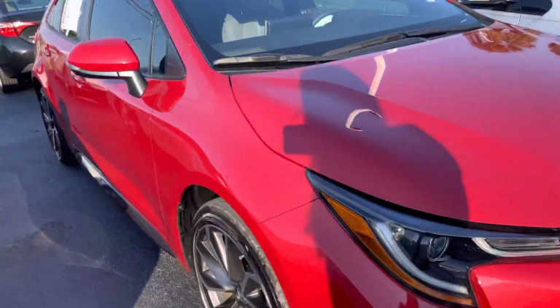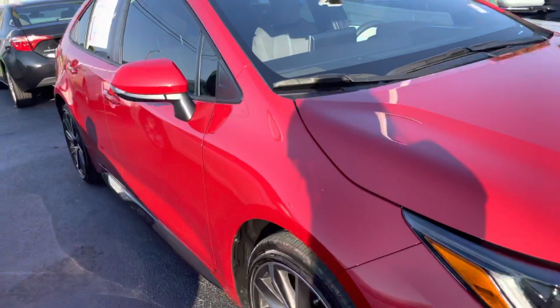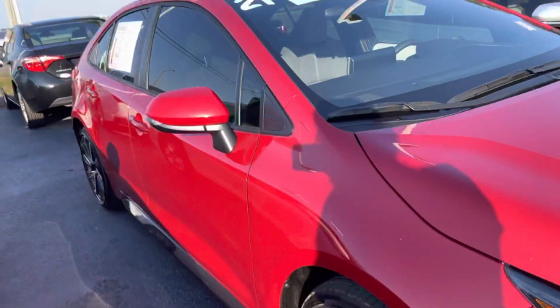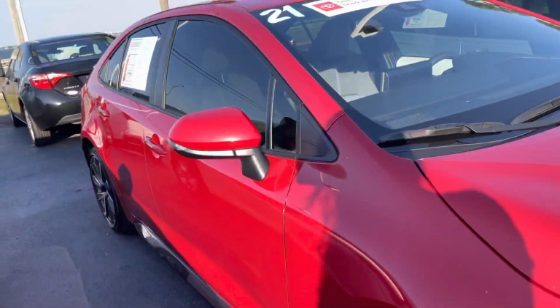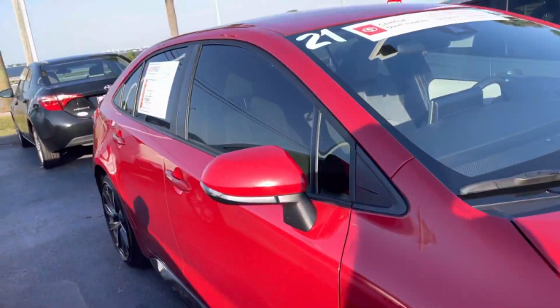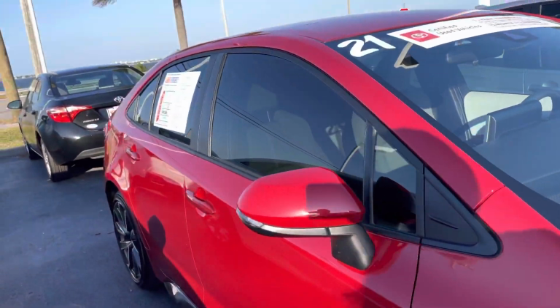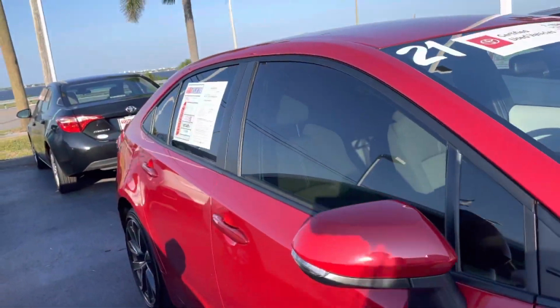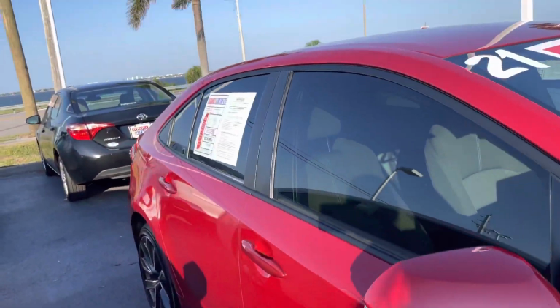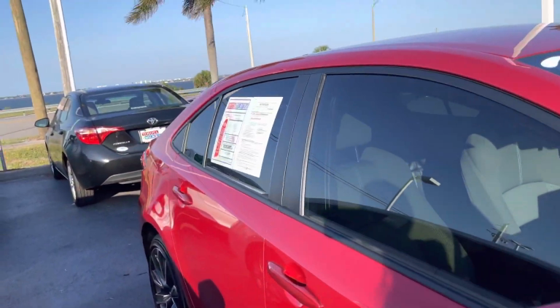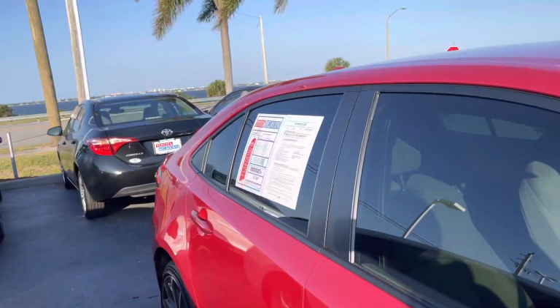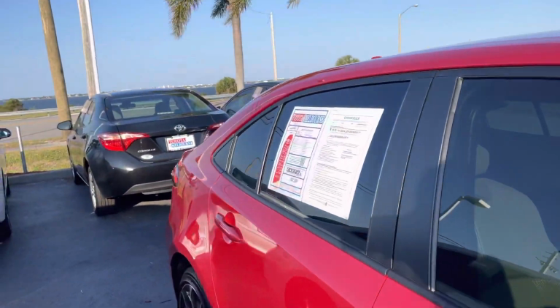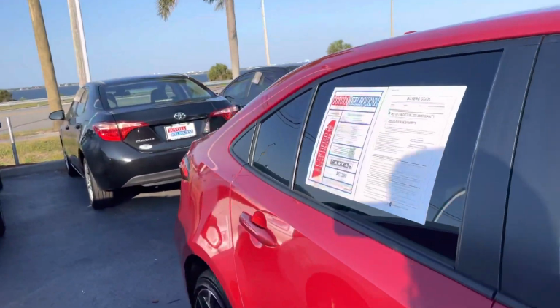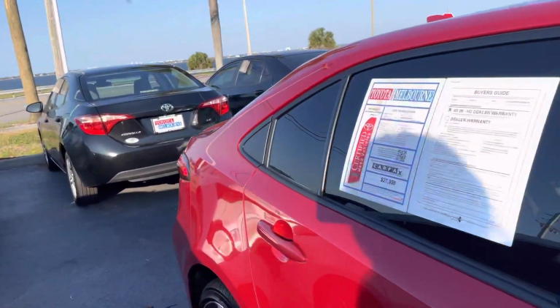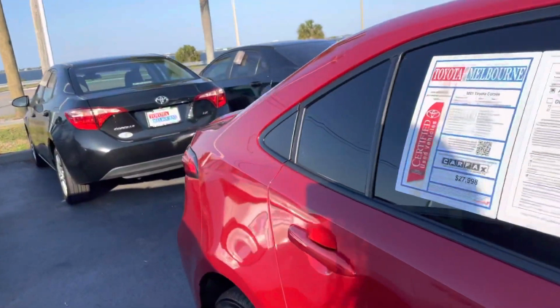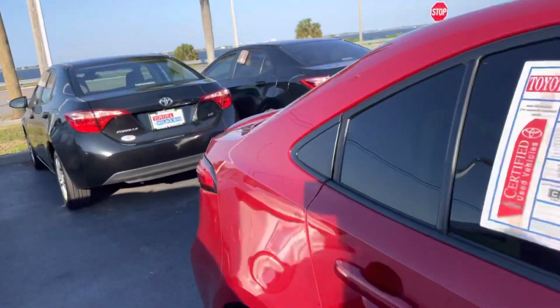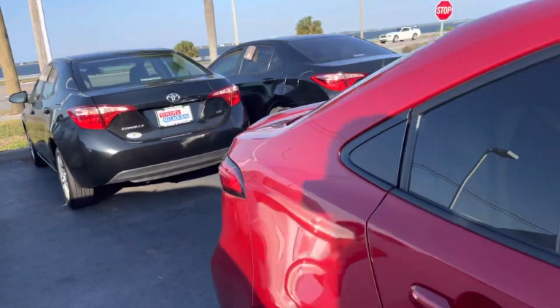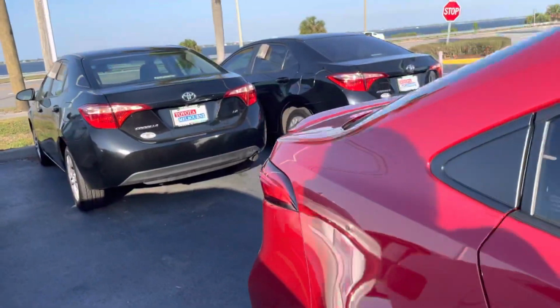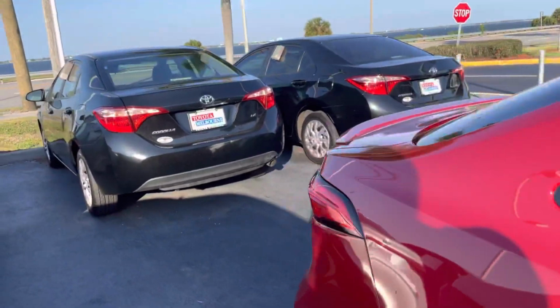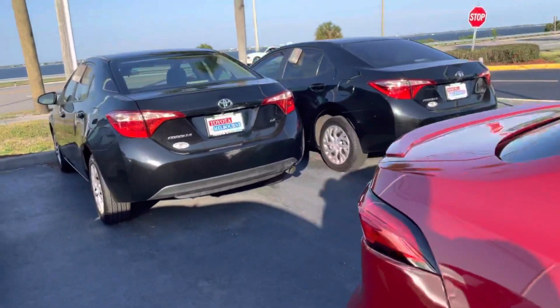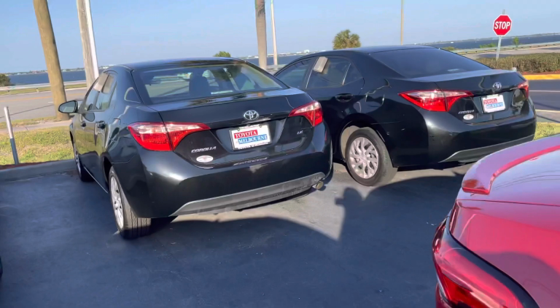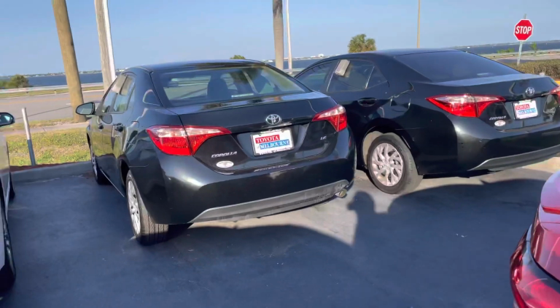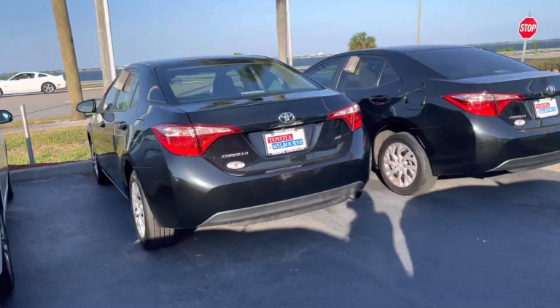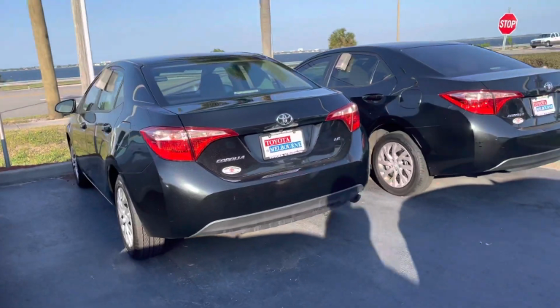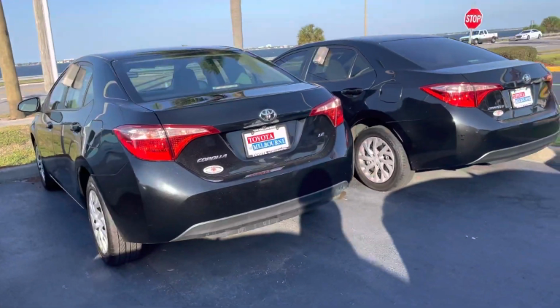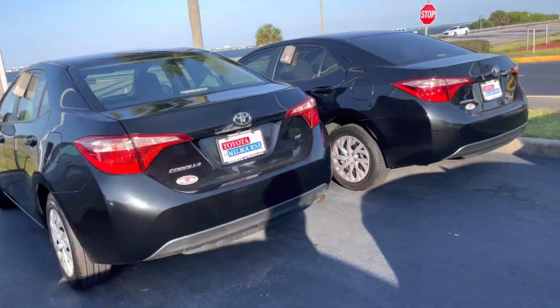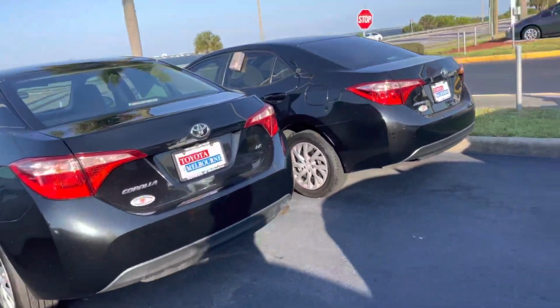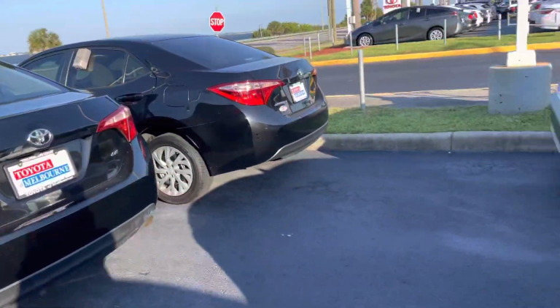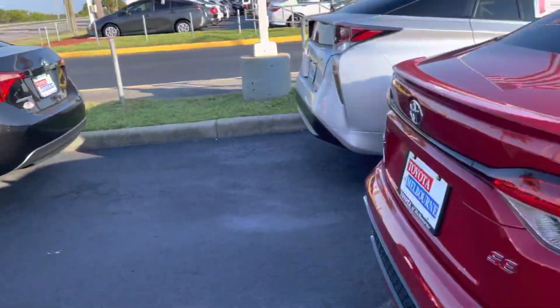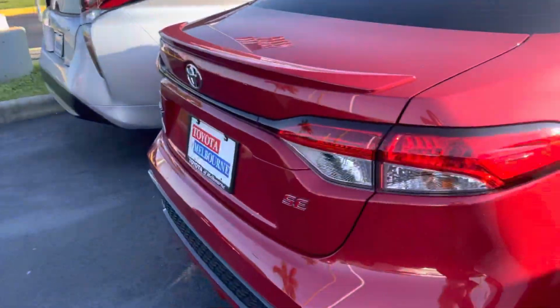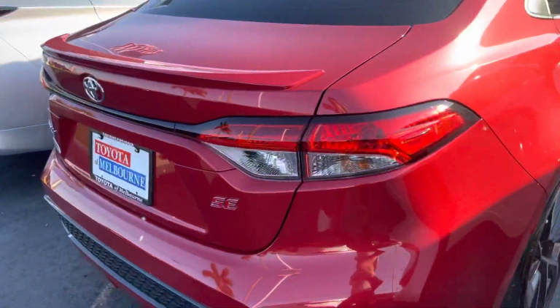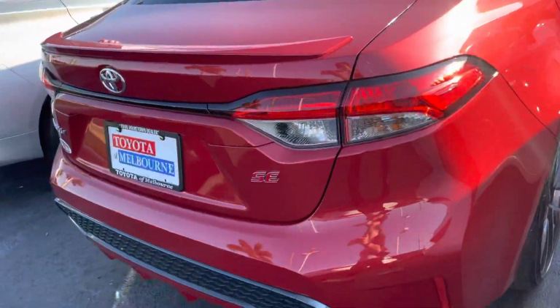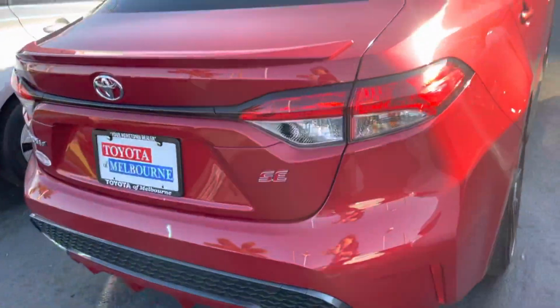Now as you can see, I have a few Corollas here in both new and pre-owned, and my new vehicles we do have quite a few models.